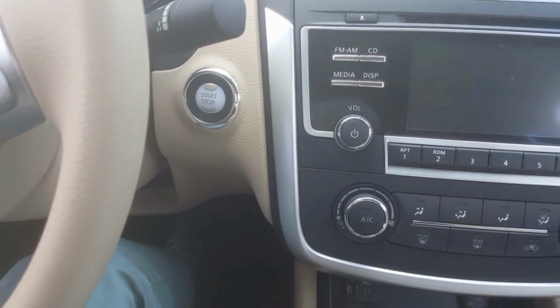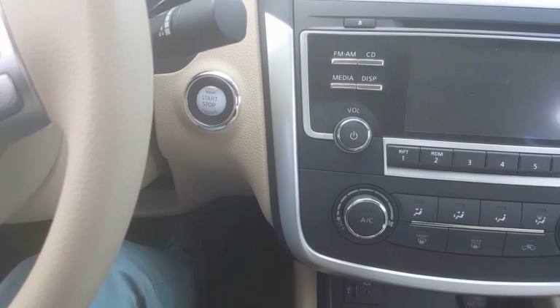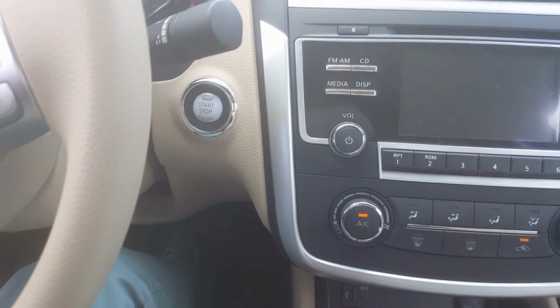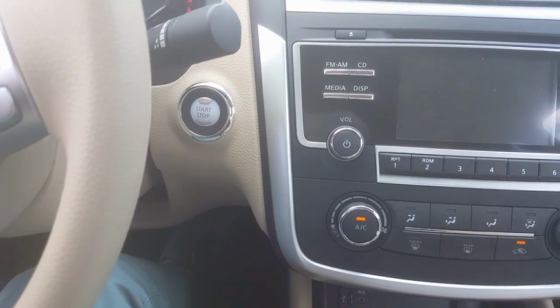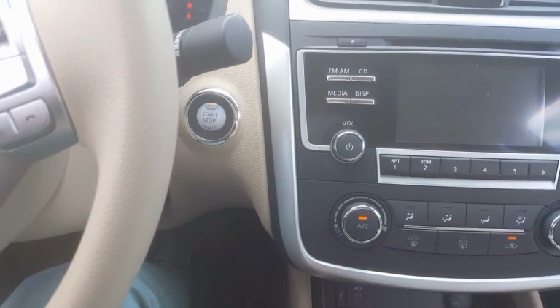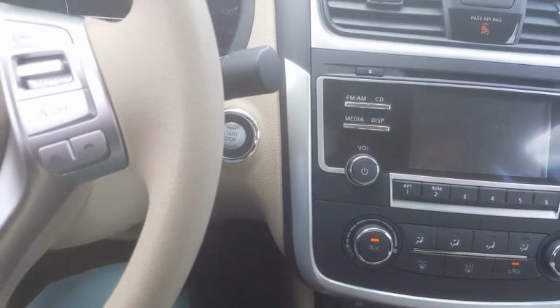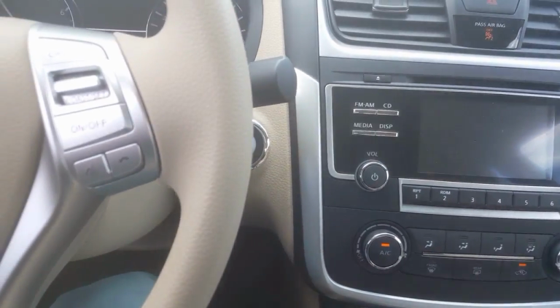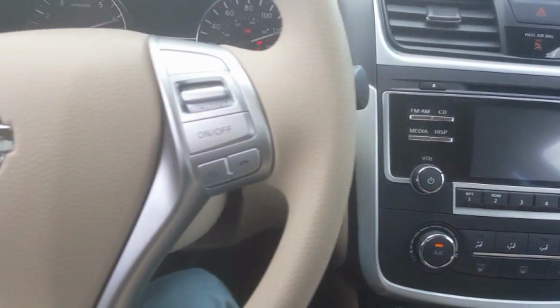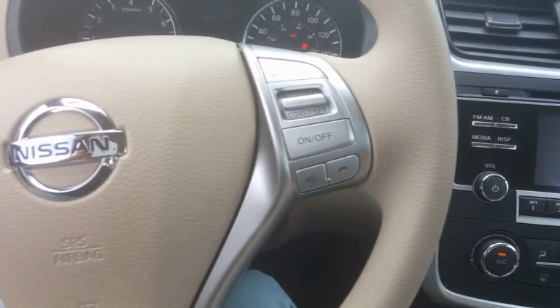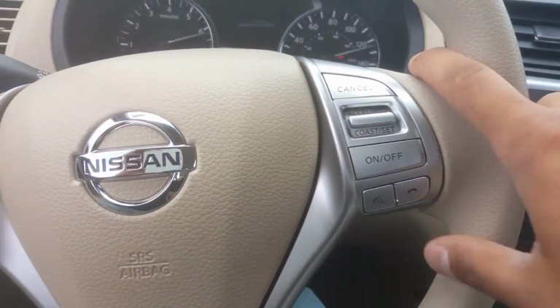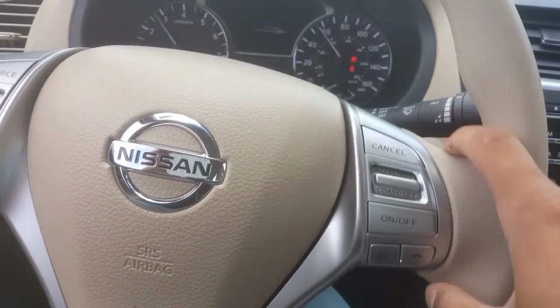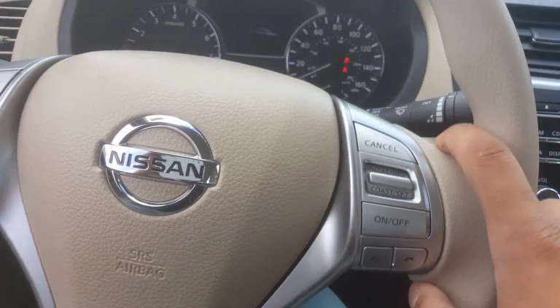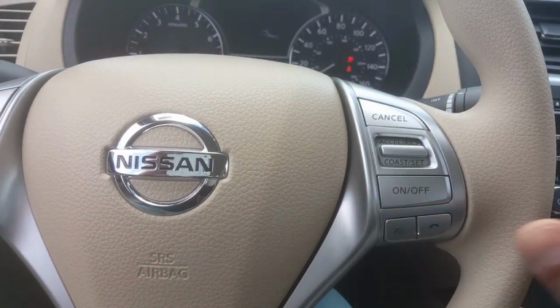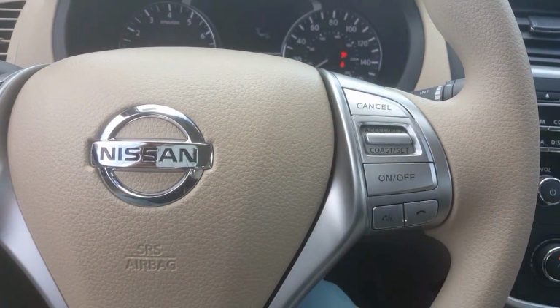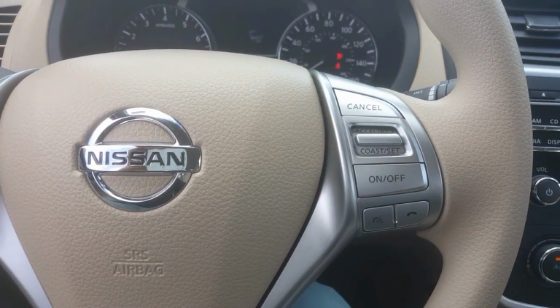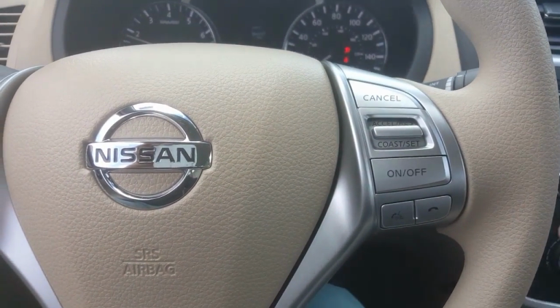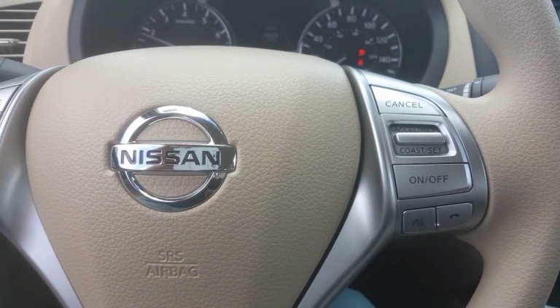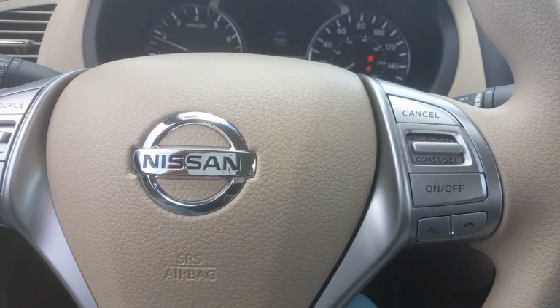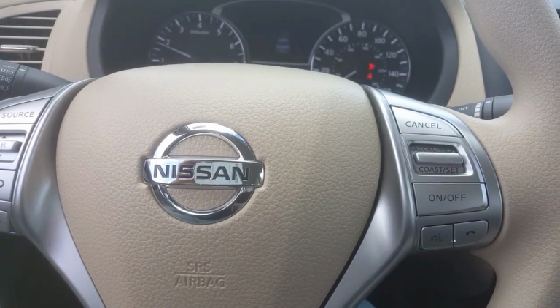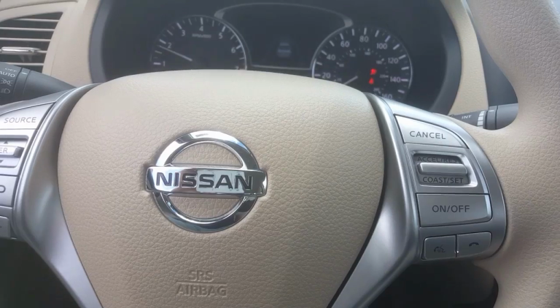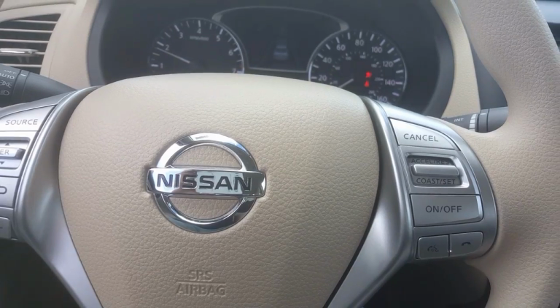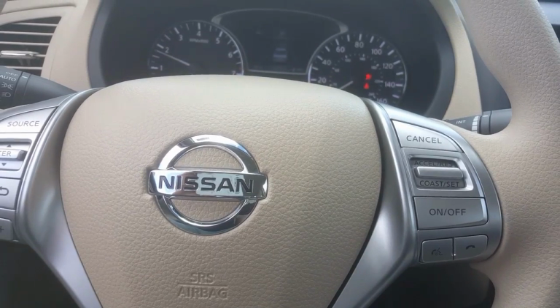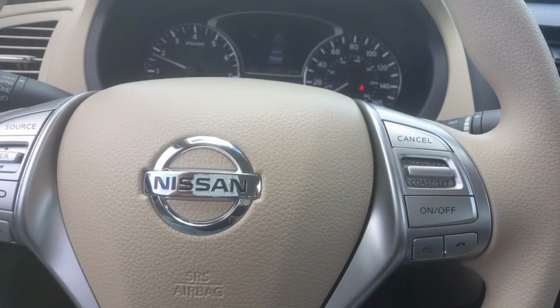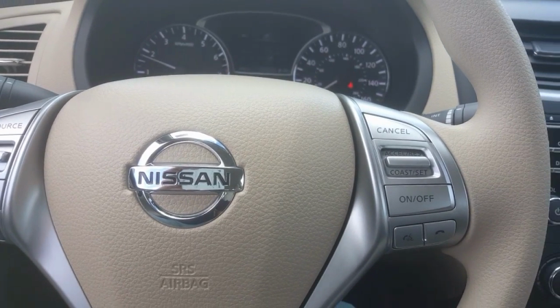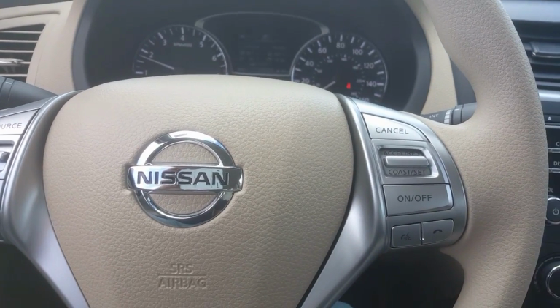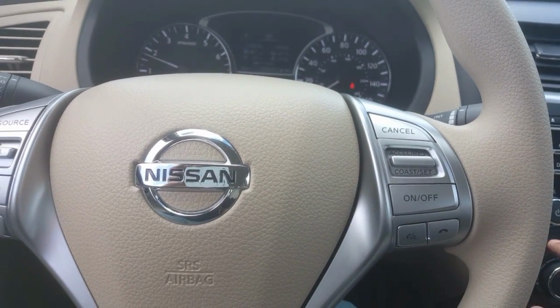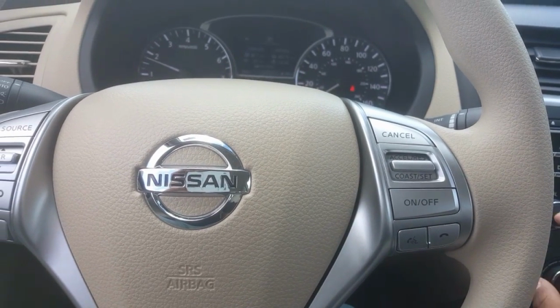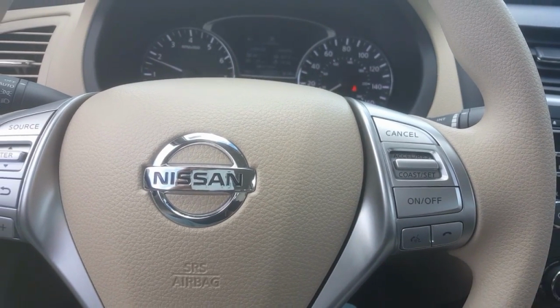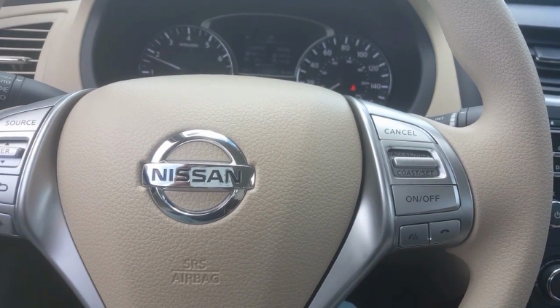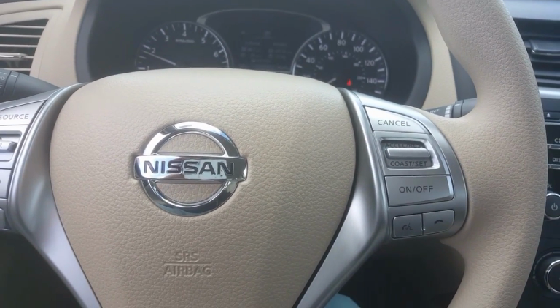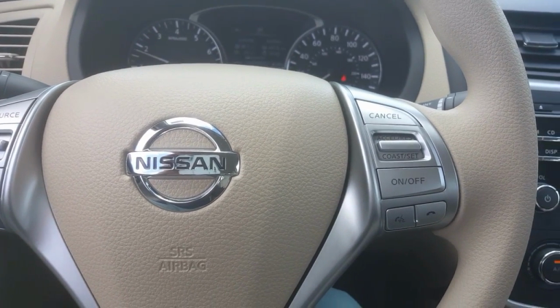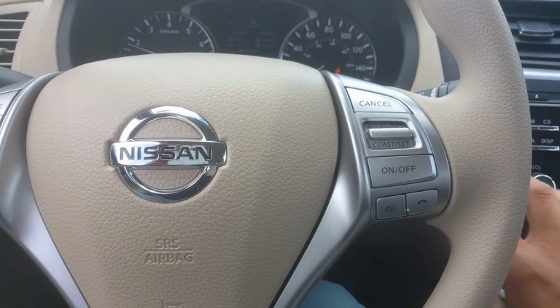It starts right up. It's a really convenient way to get into your vehicle without having to look for your keys — because that does happen to all of us.